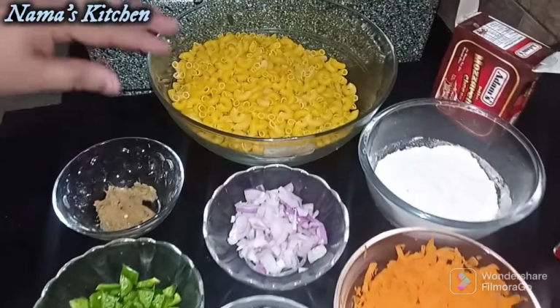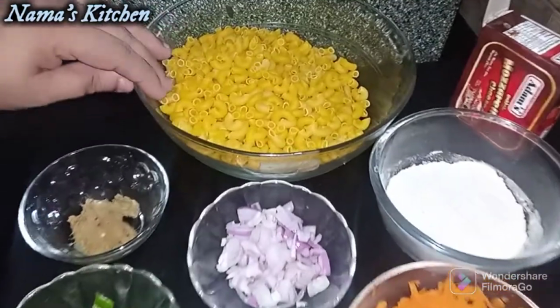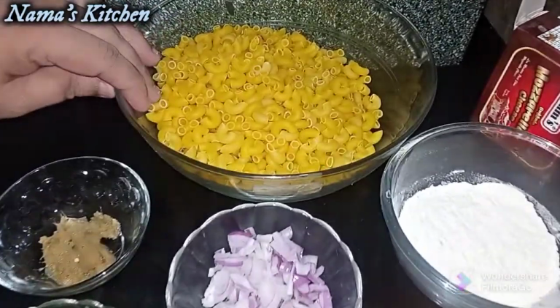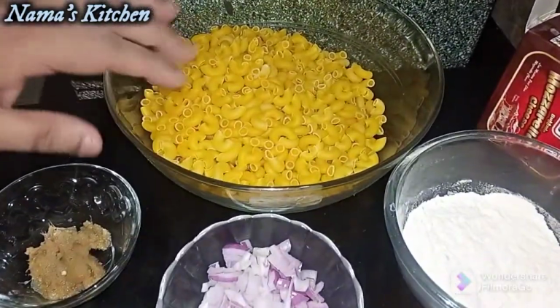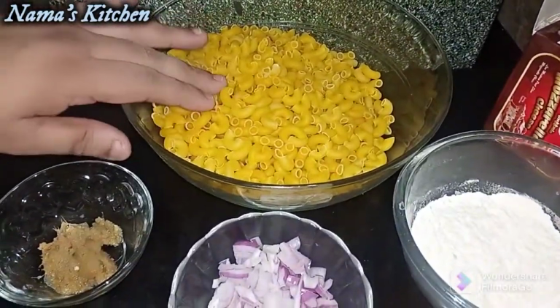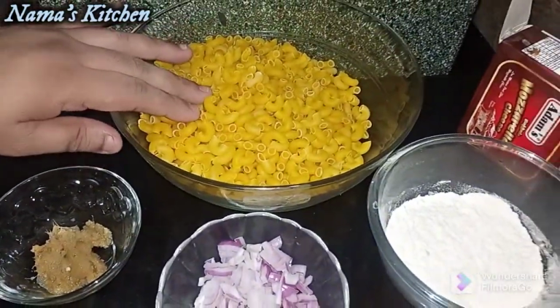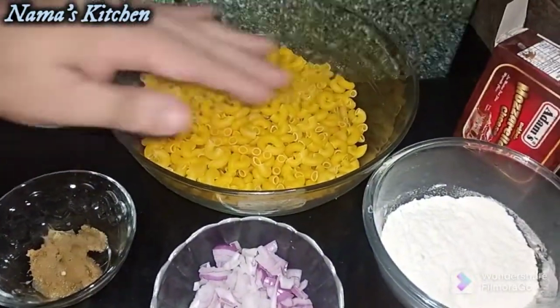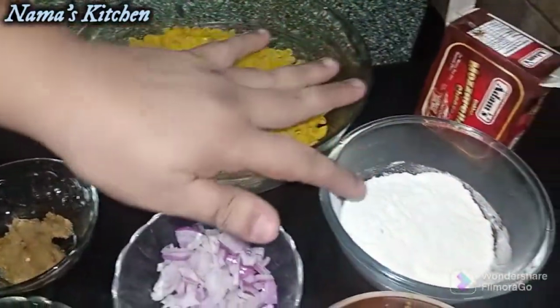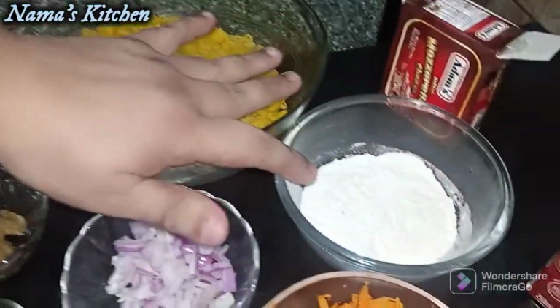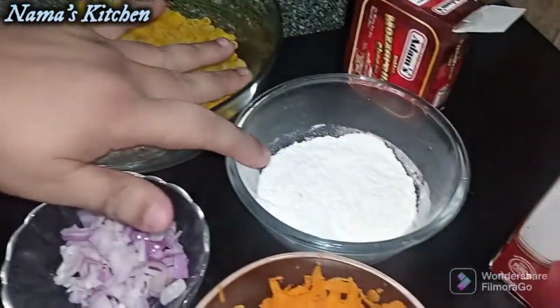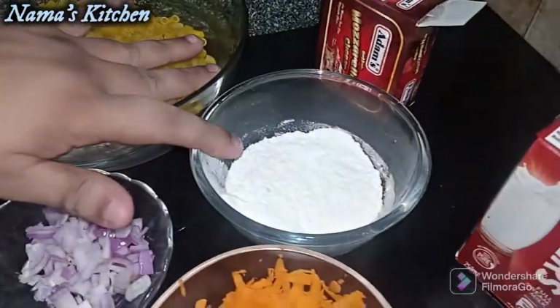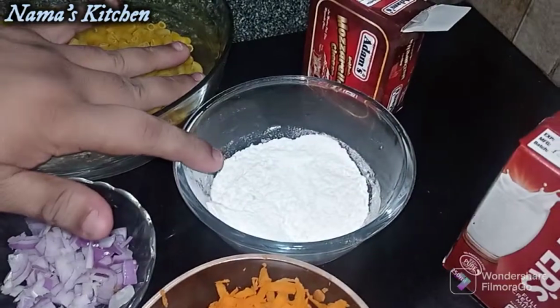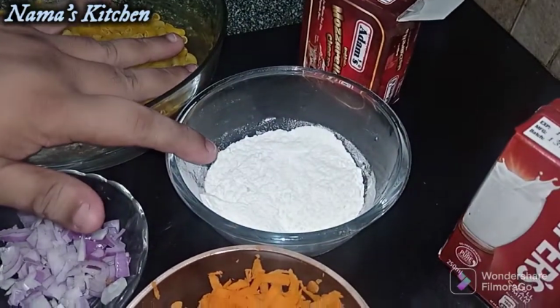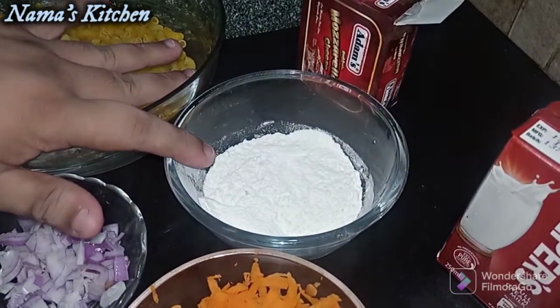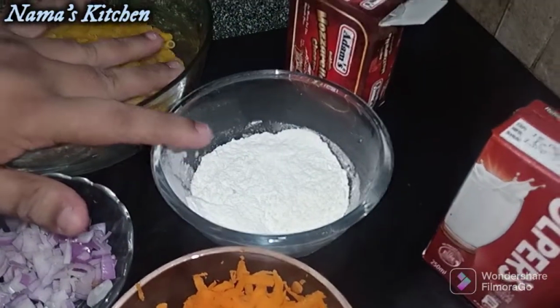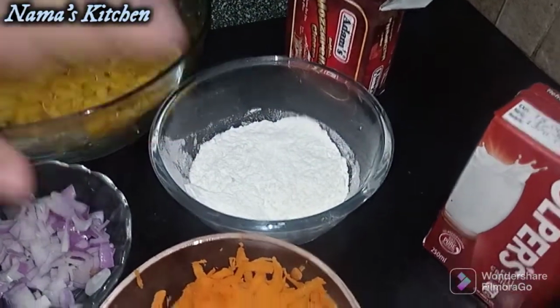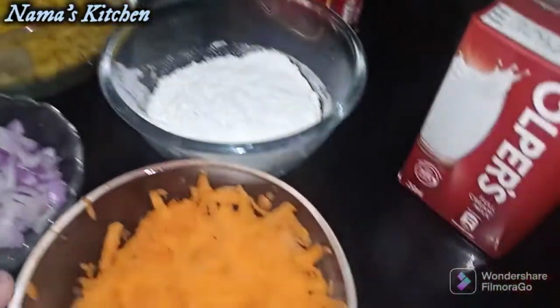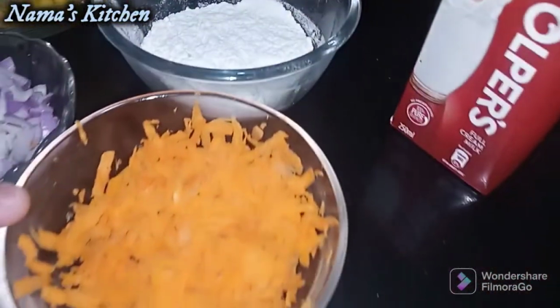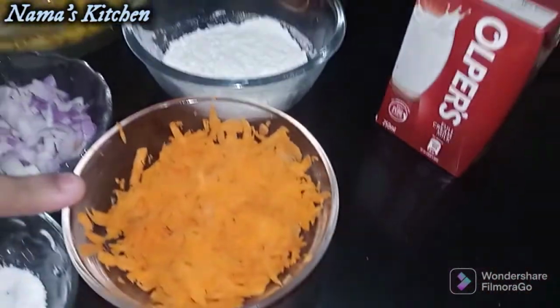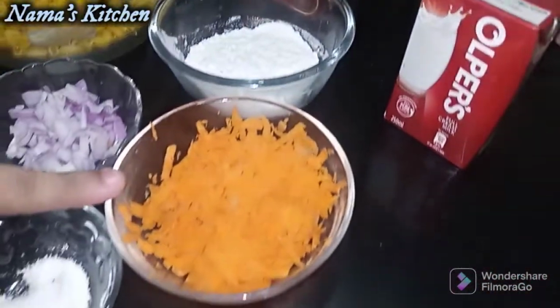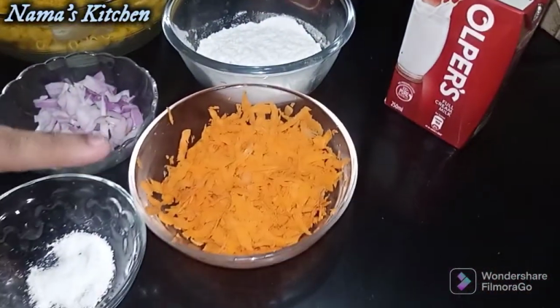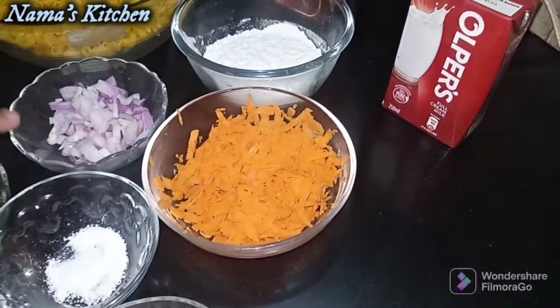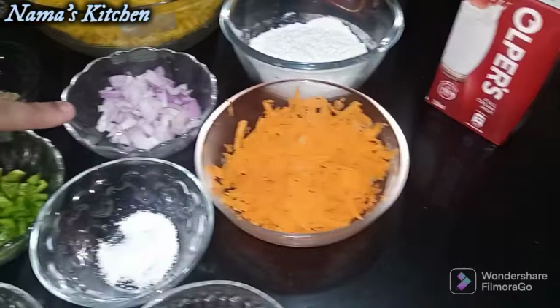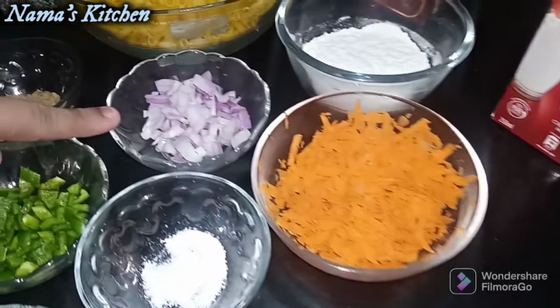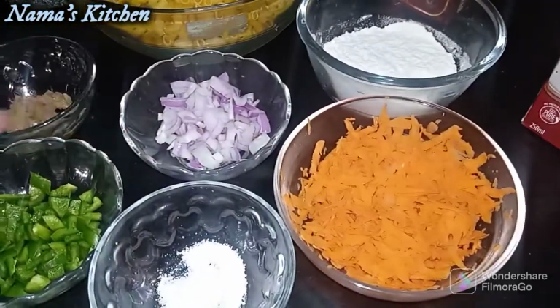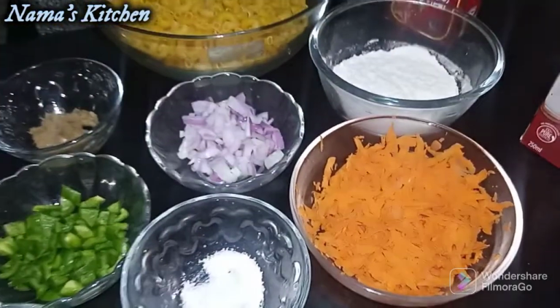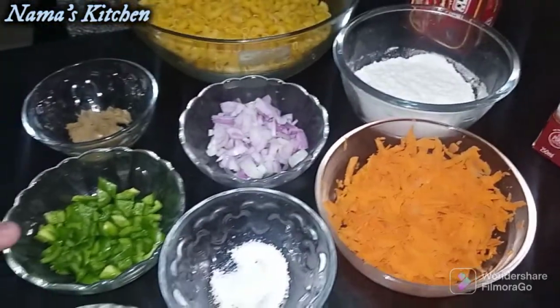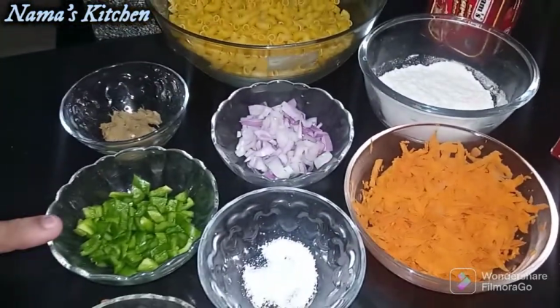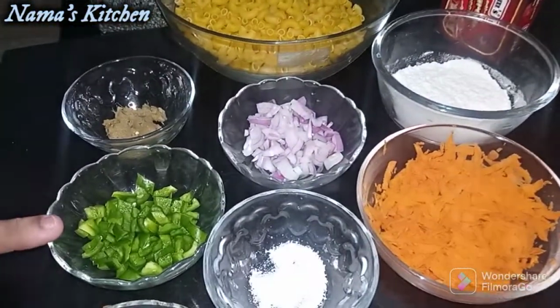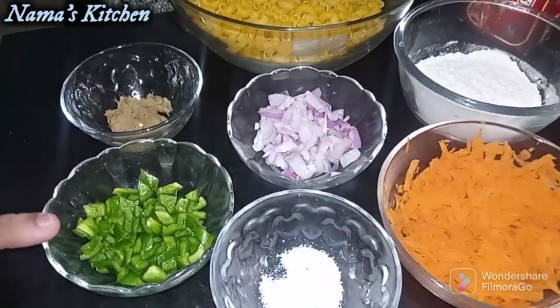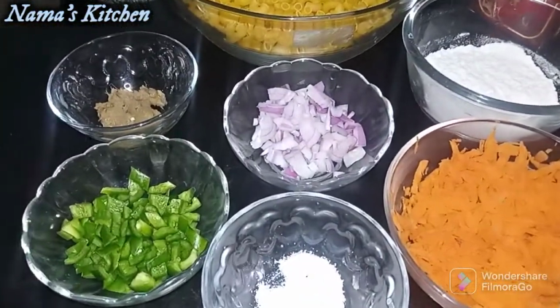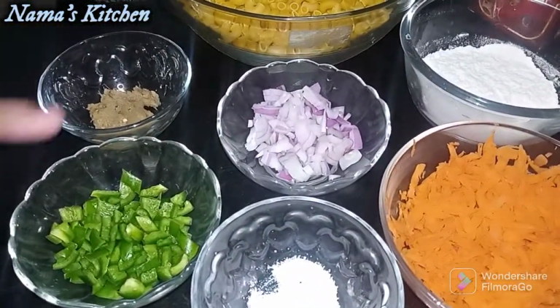We are going to use 3 cups of macaroni, 4 tablespoons of meat, and crushed gajar (carrot).